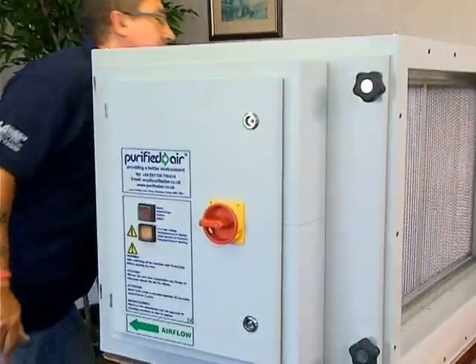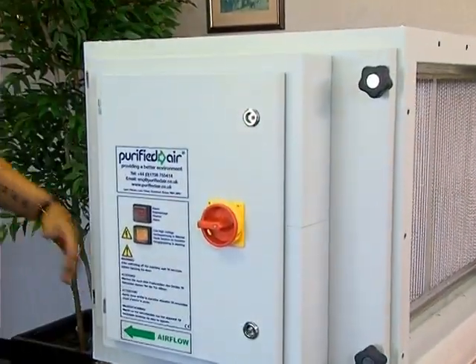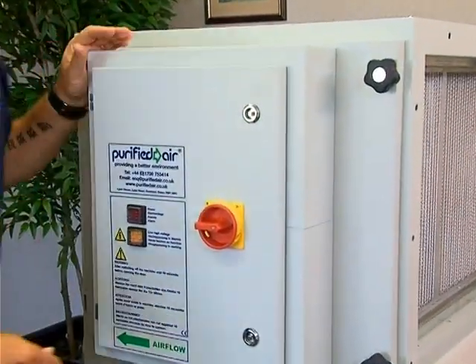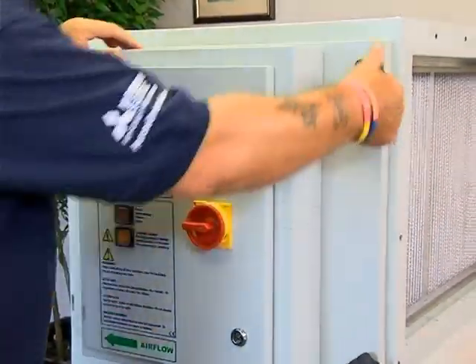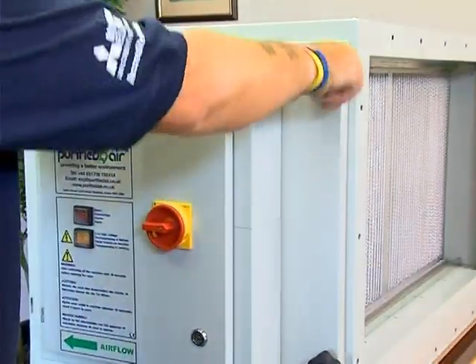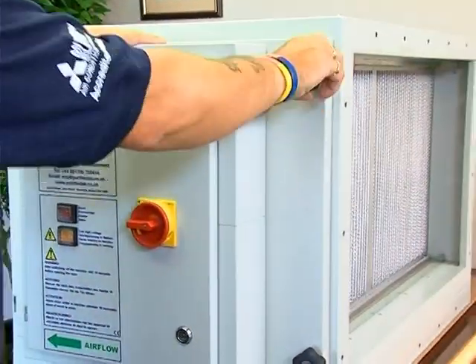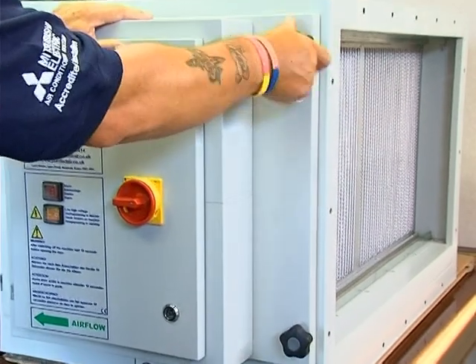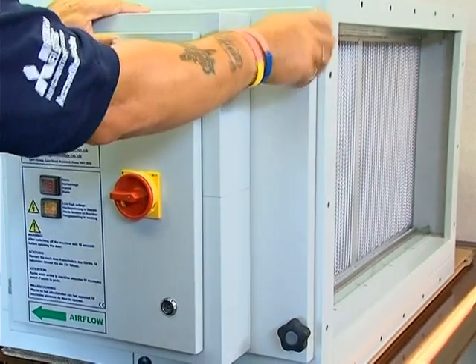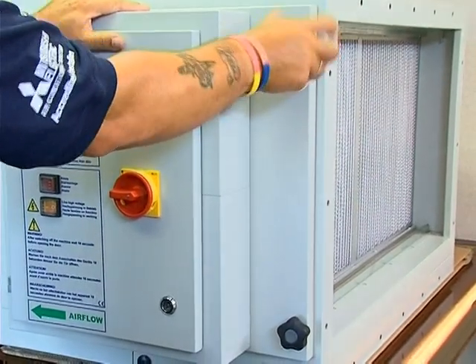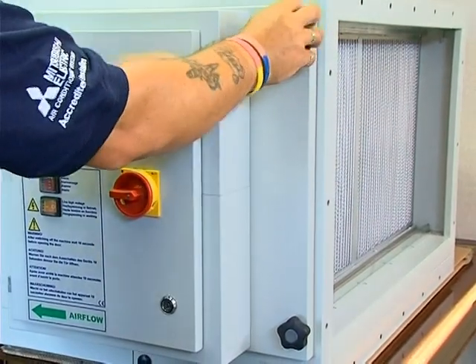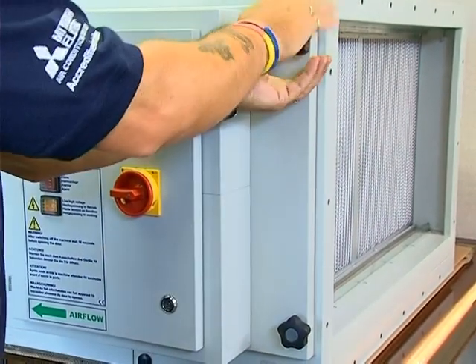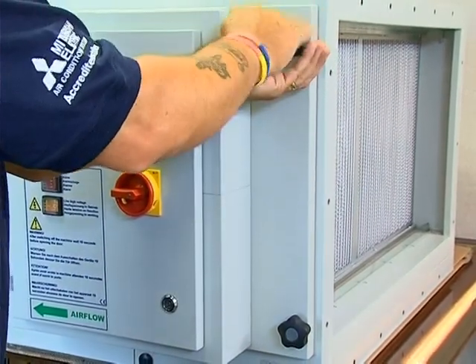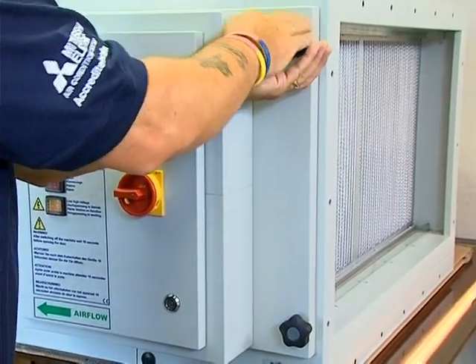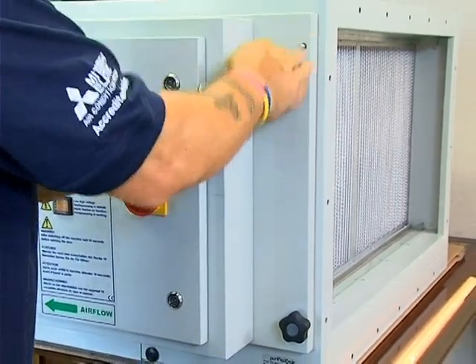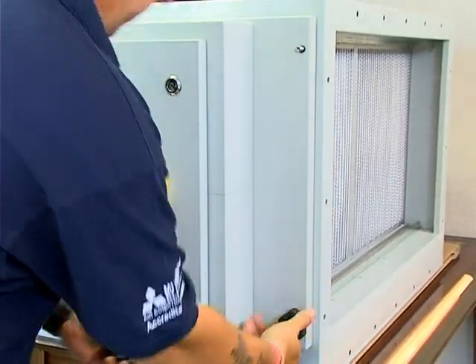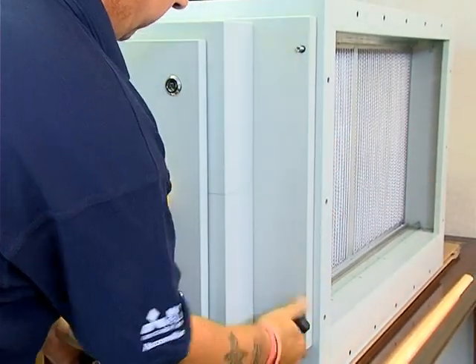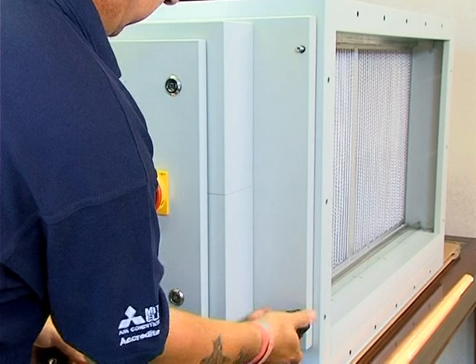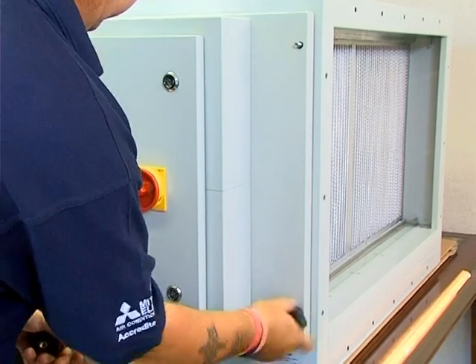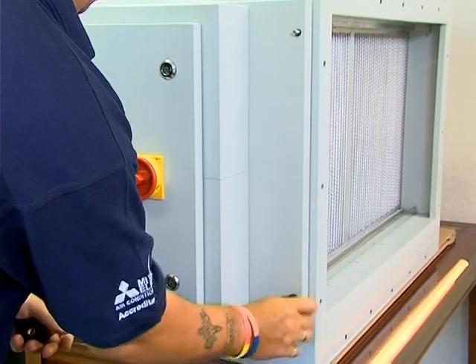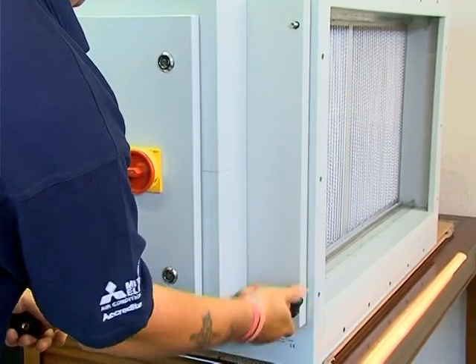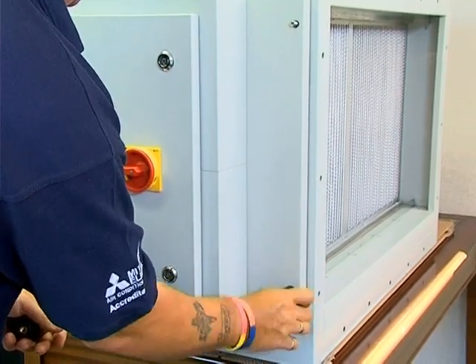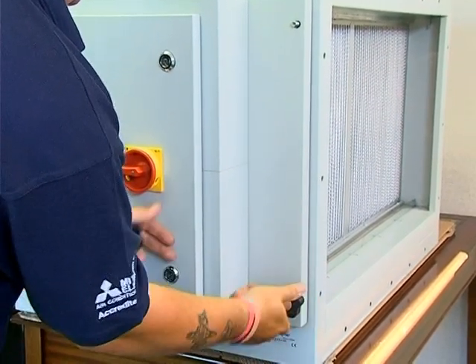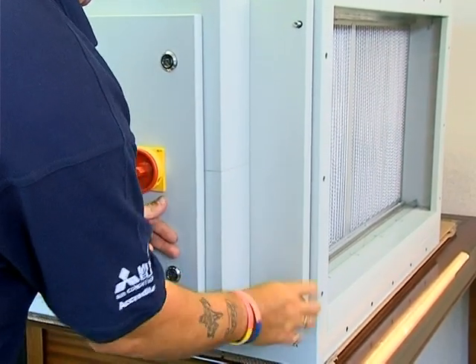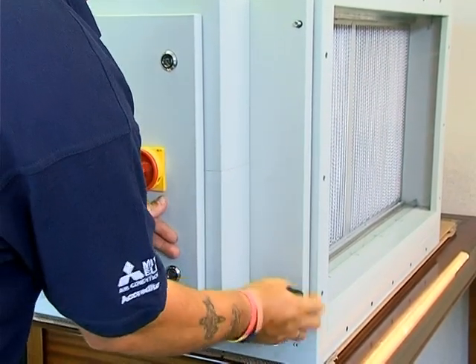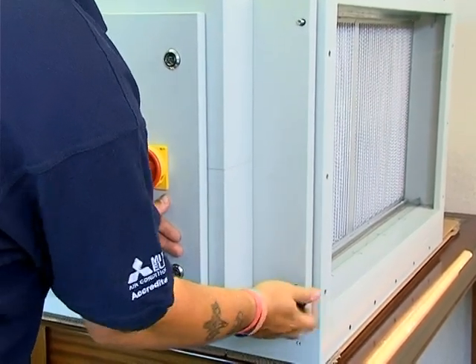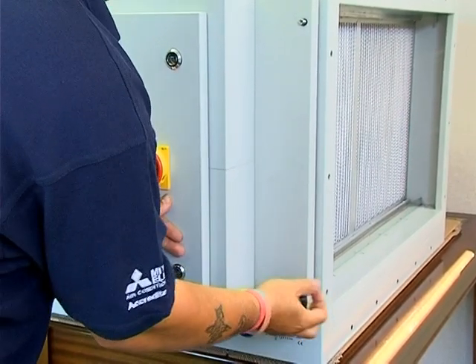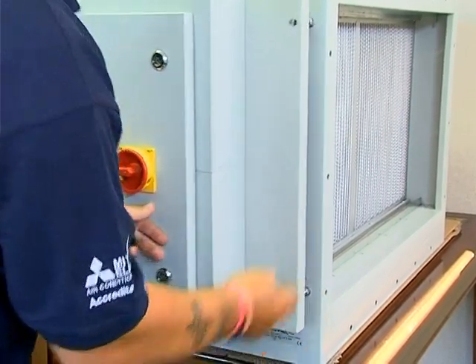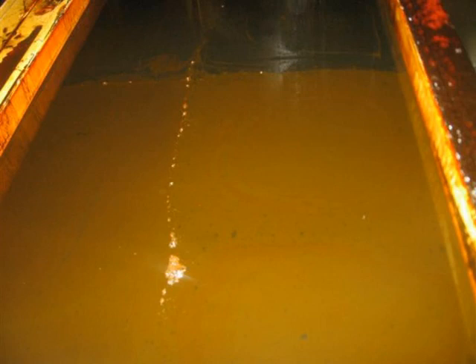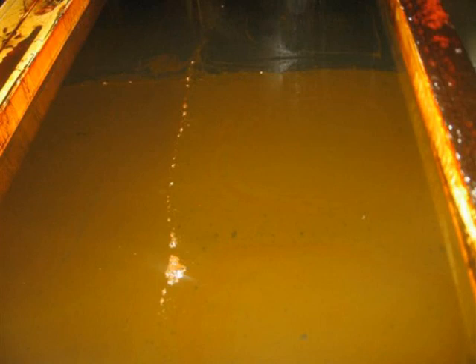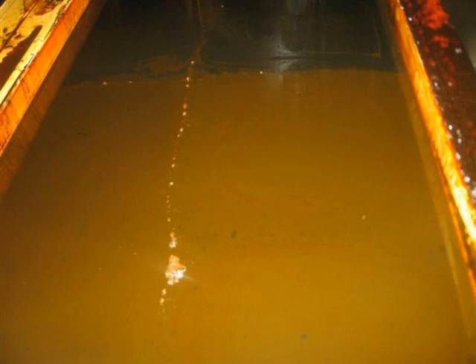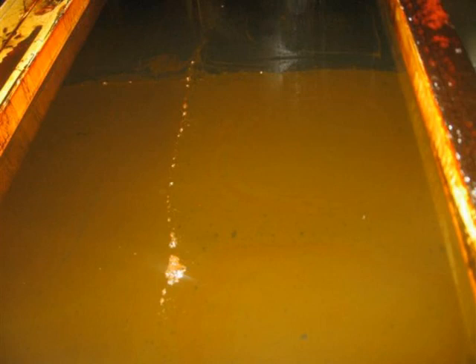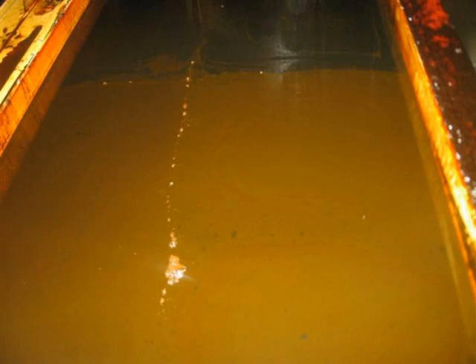The tools you will require to carry out a service are simply cleaning materials. A good quality degreaser is recommended, together with cloths and good quality paper towel. This unit is in a clean state, but you can see from this photograph how a unit can look.